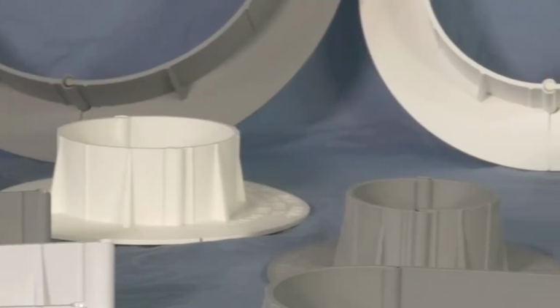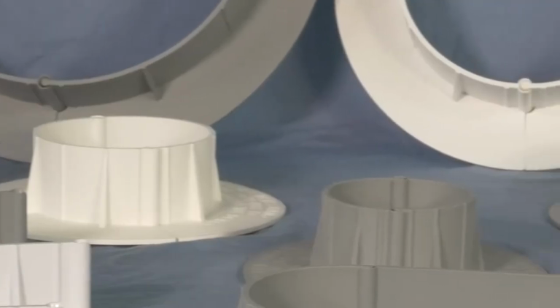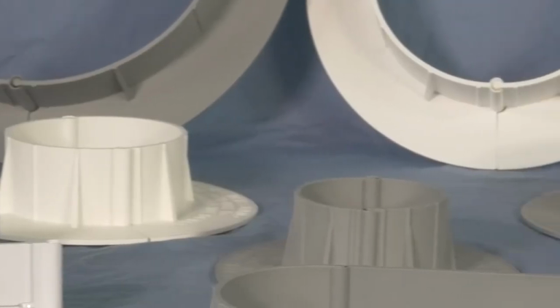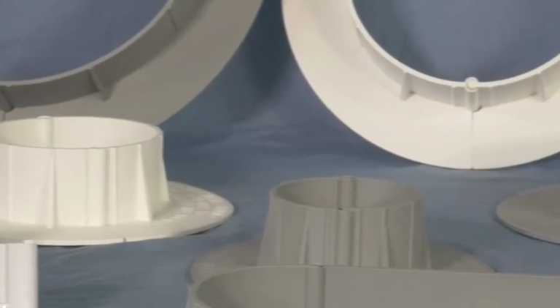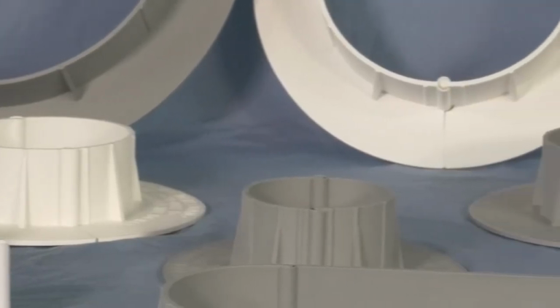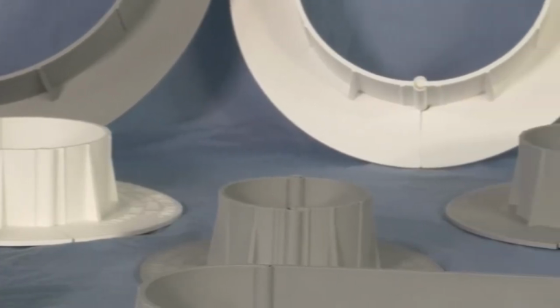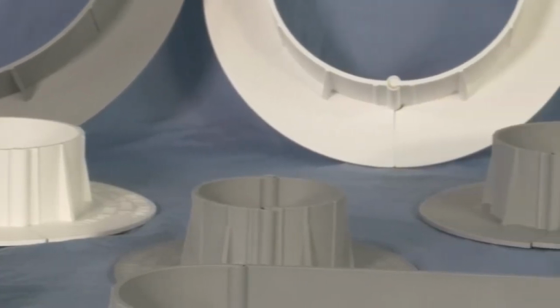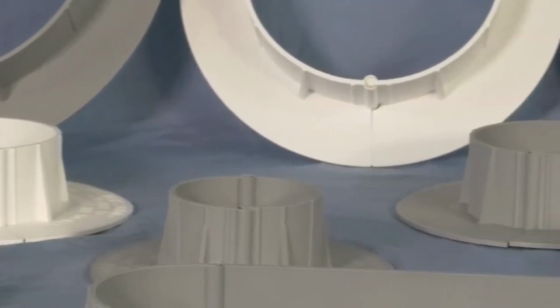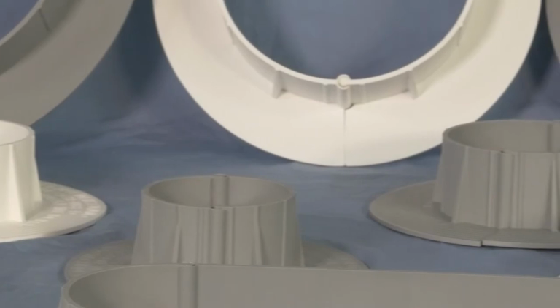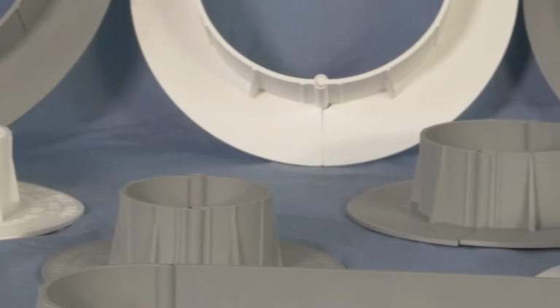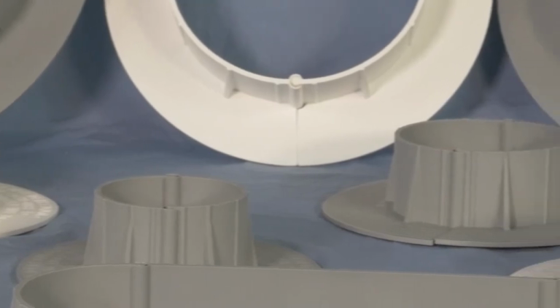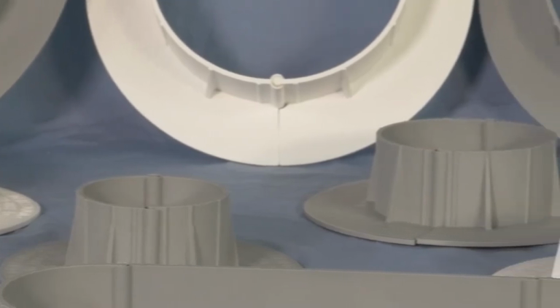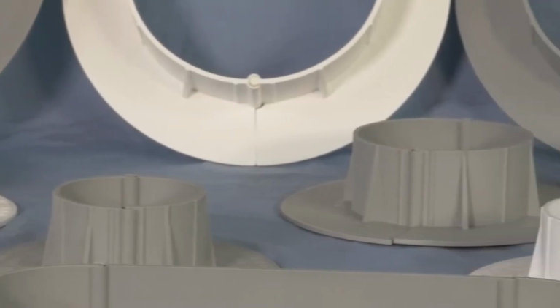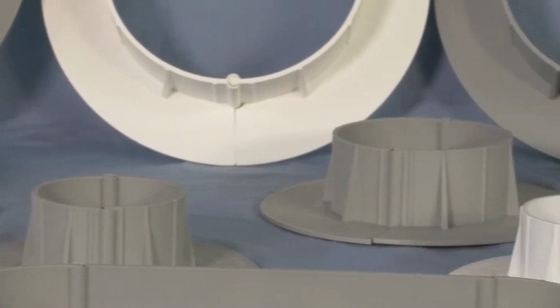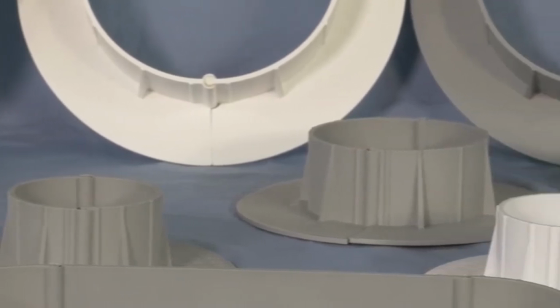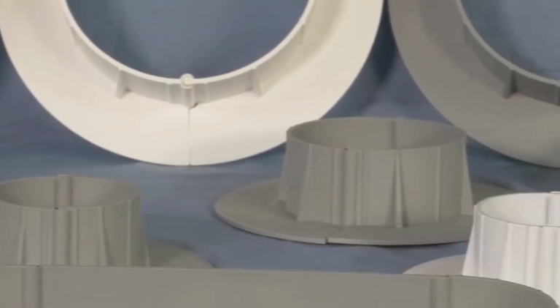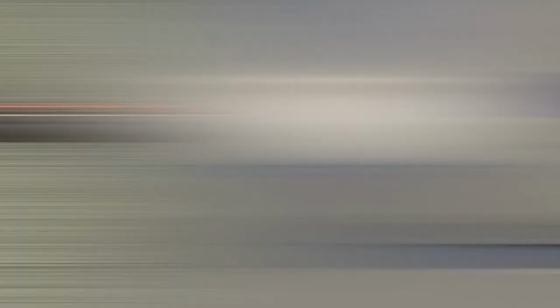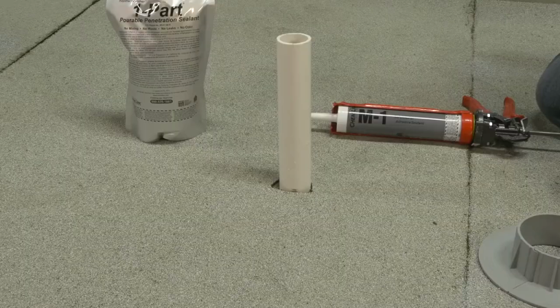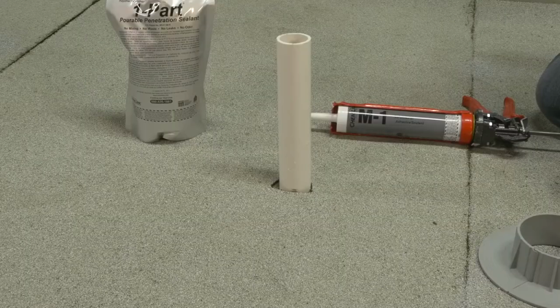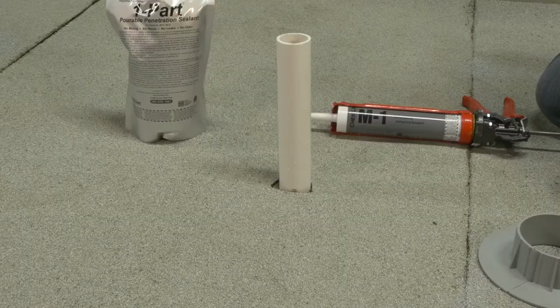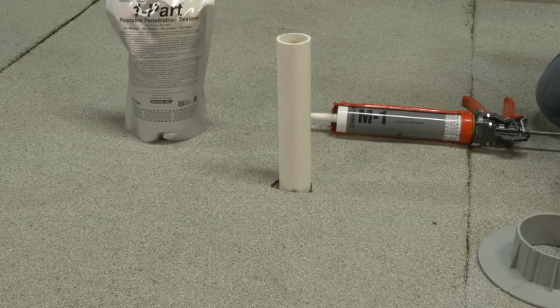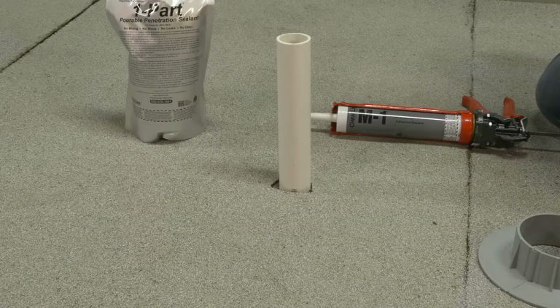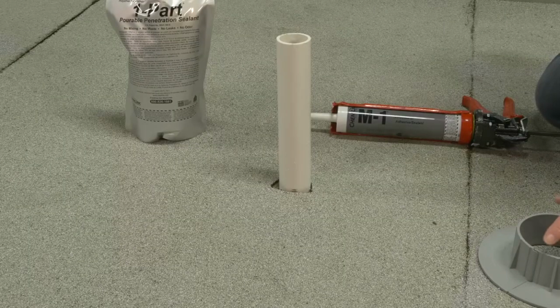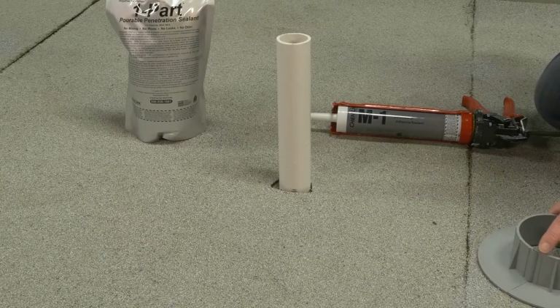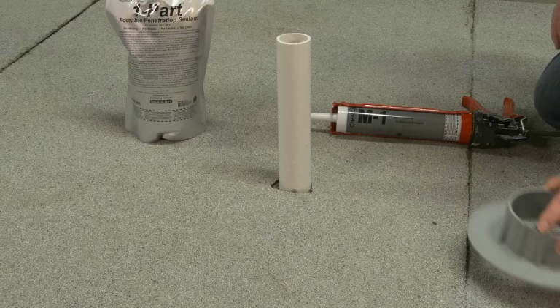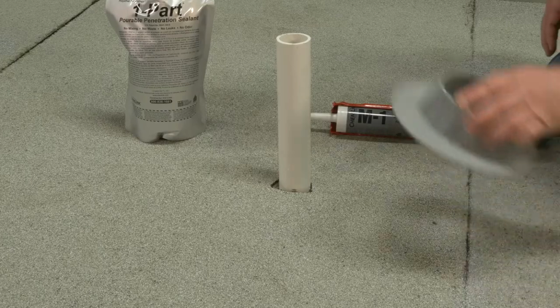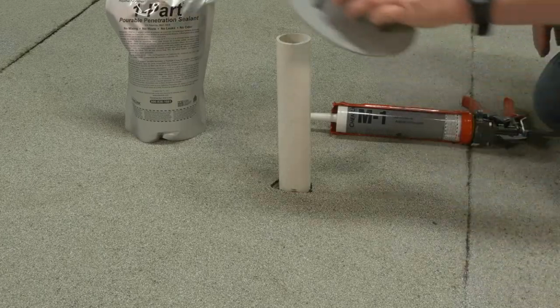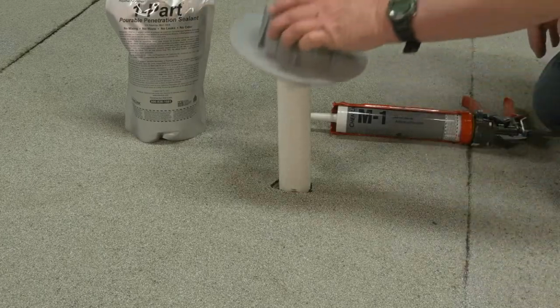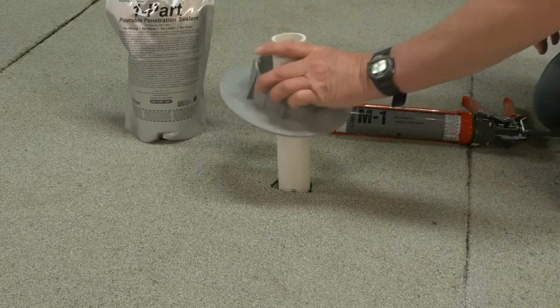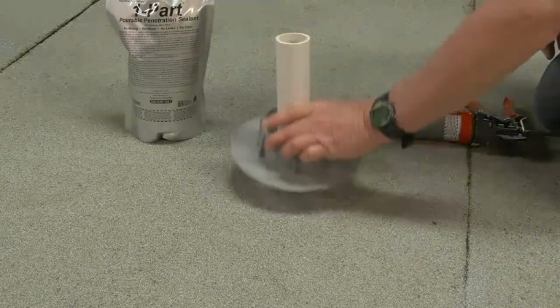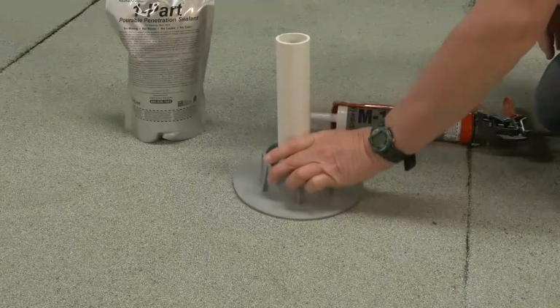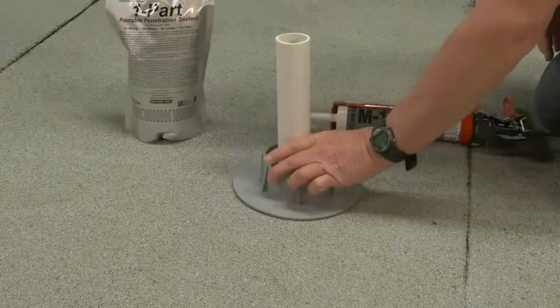Round E-Curbs are available in 3-inch, 4-inch, 6-inch, and 9-inch diameters. The proper size E-Curb has a one-inch space between the roof penetration and the inside wall of the curb.